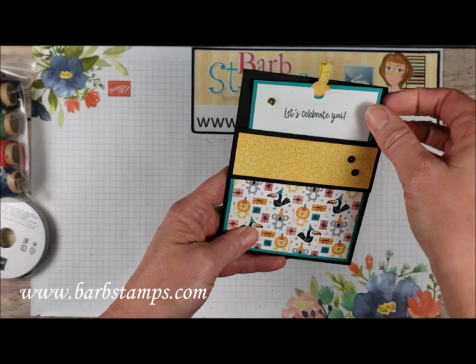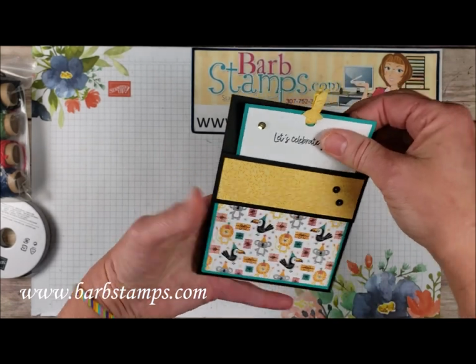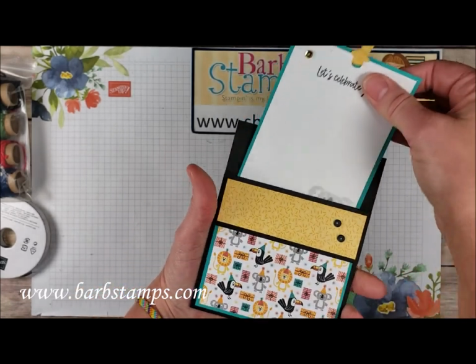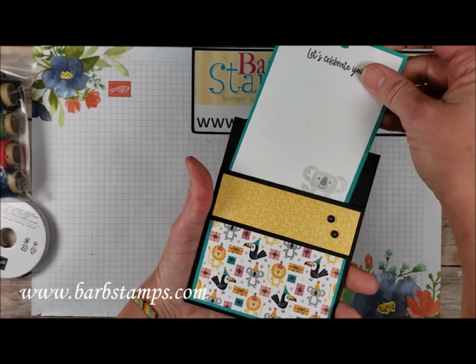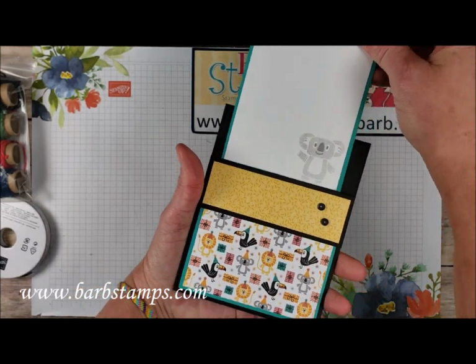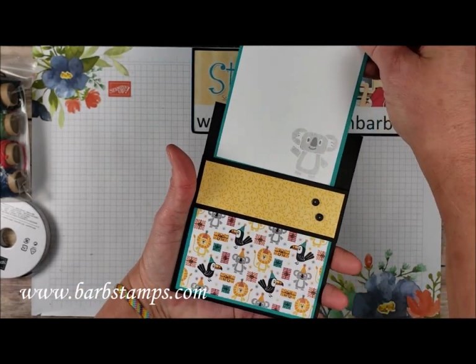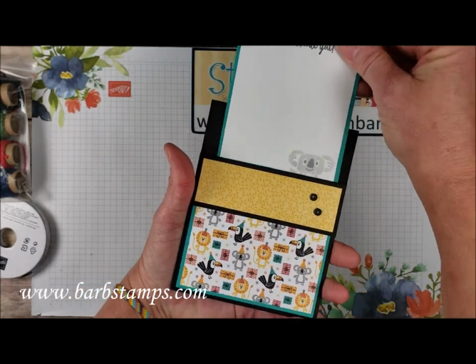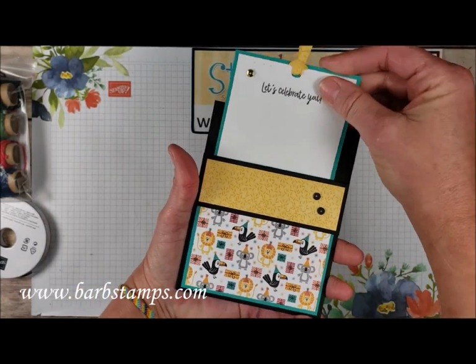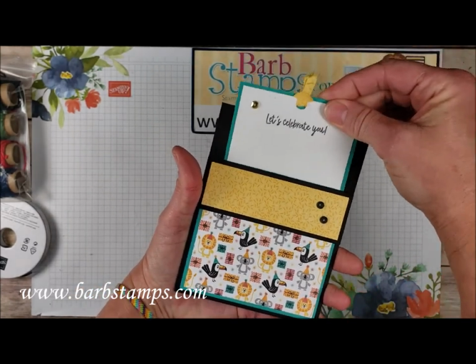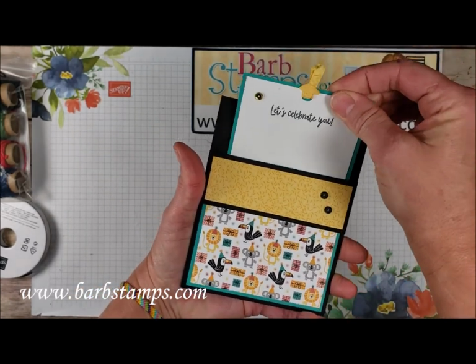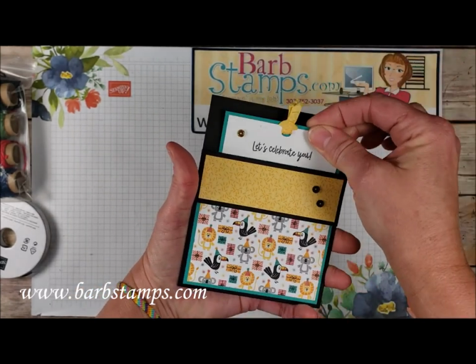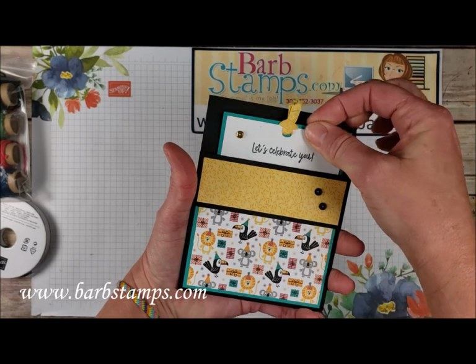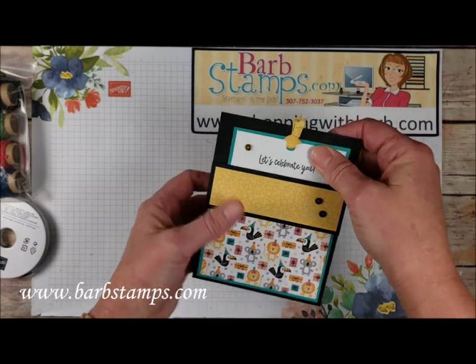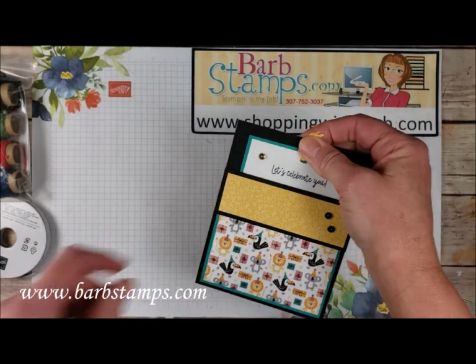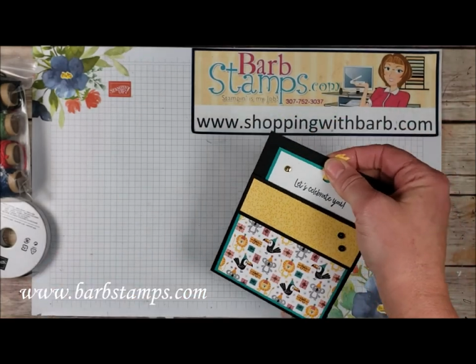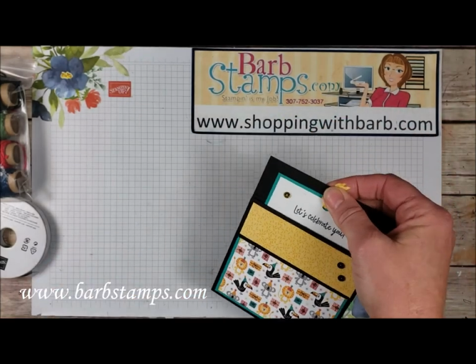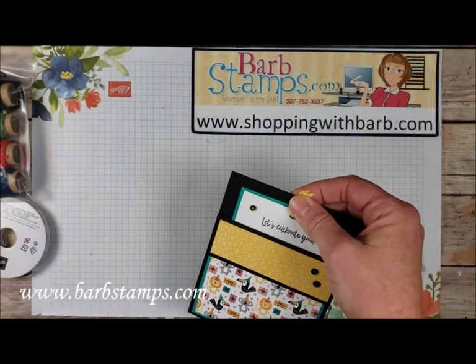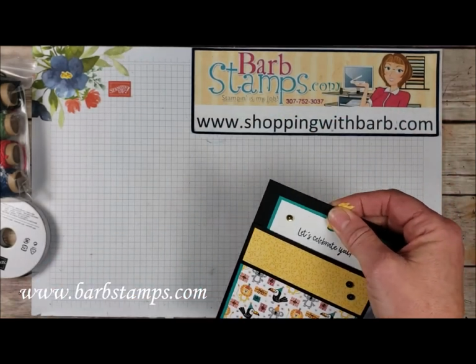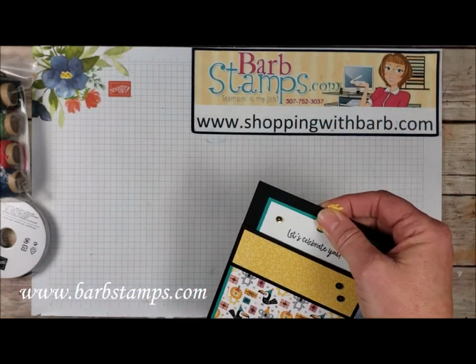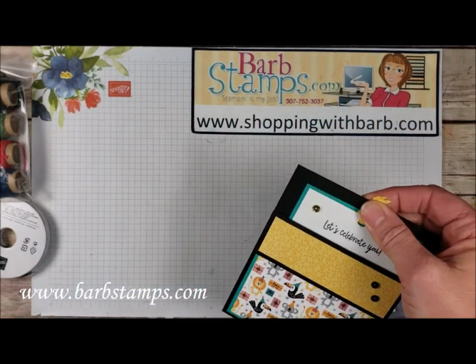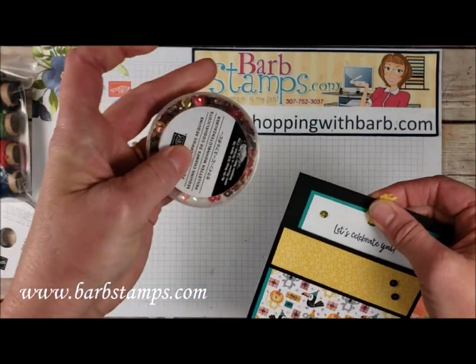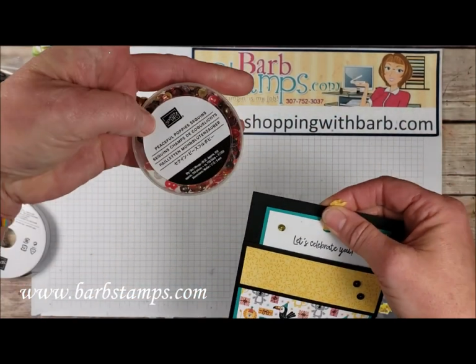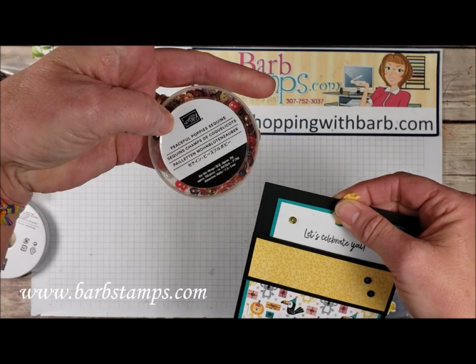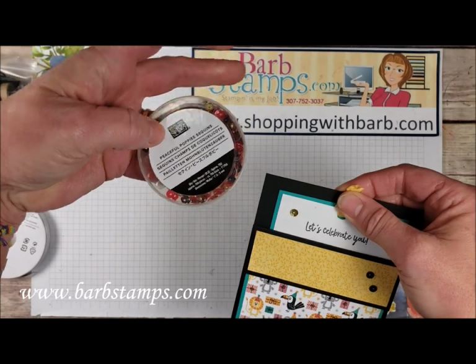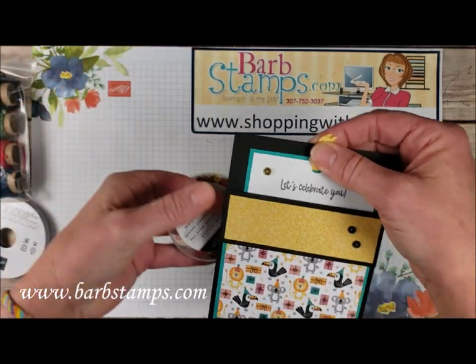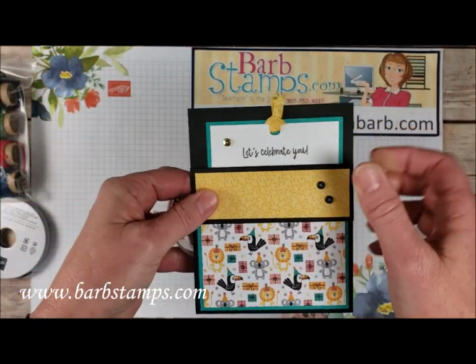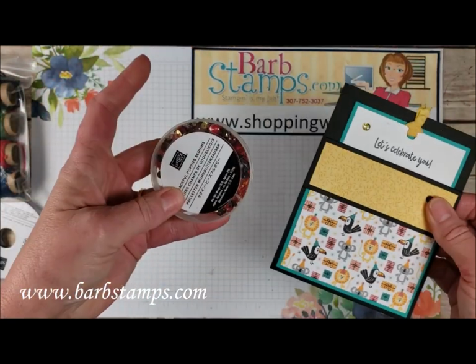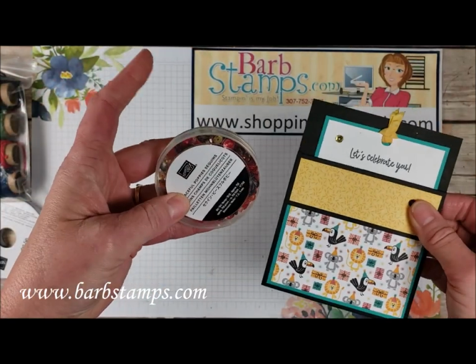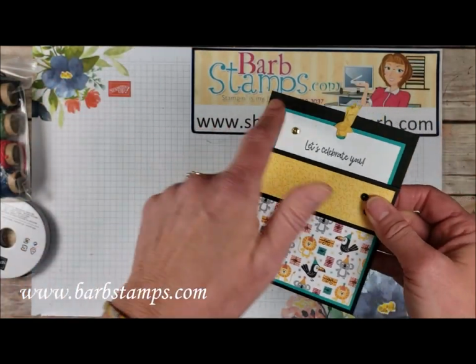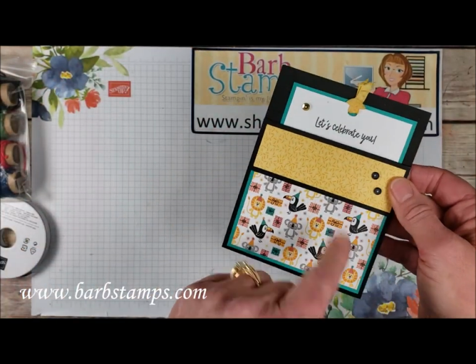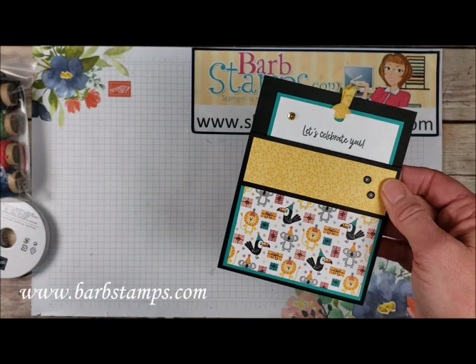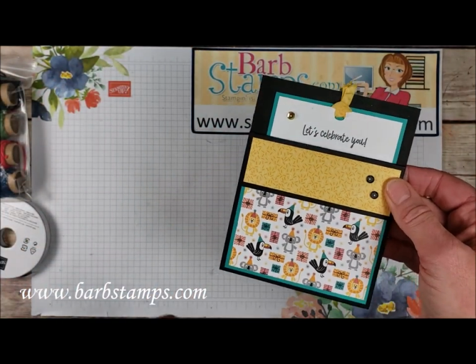We've got the little pullout tag here. We've got our little koala friend stamped on the bottom, and that is just really fun. And we've got the Peaceful Poppy sequins with the black and the gold to accent the front there.